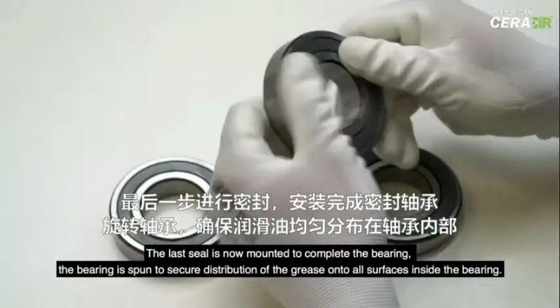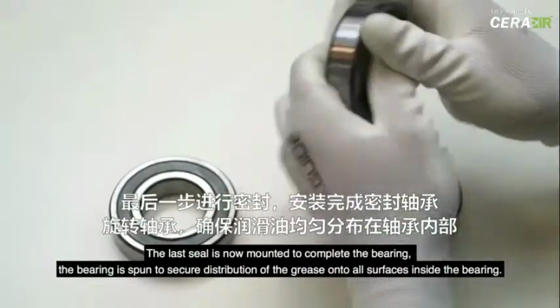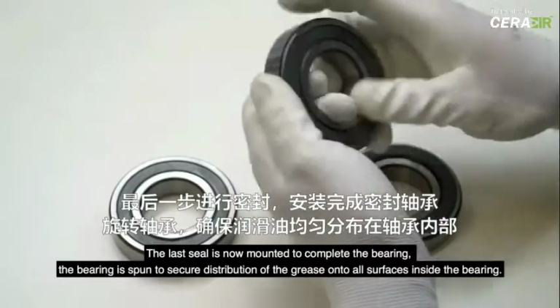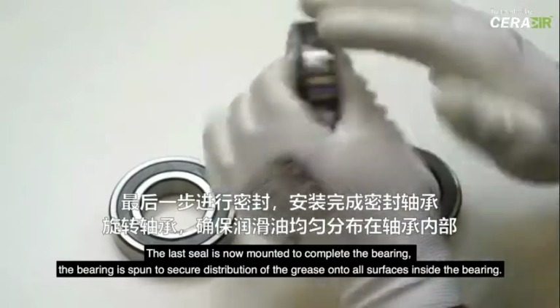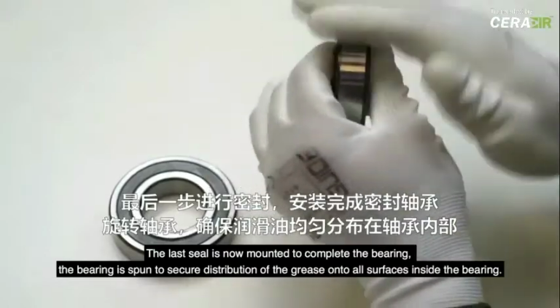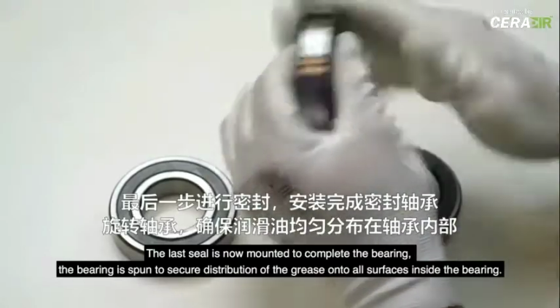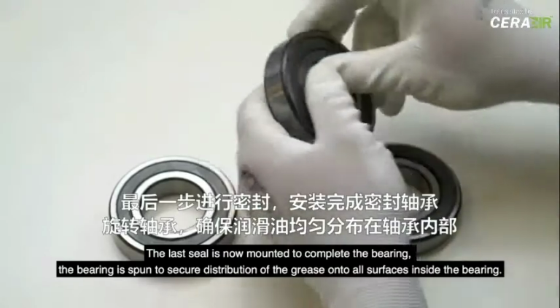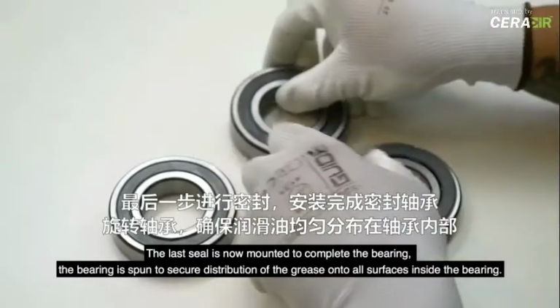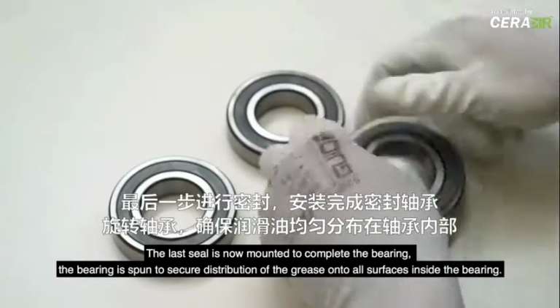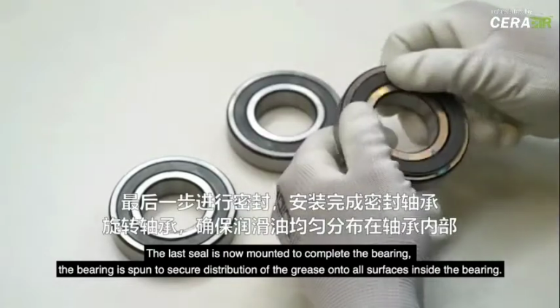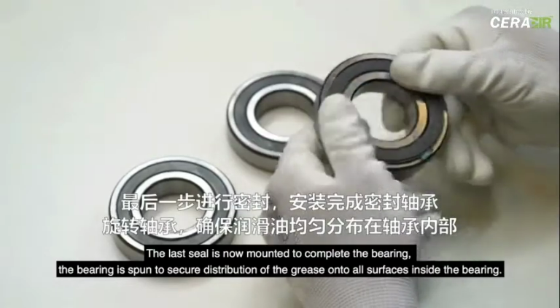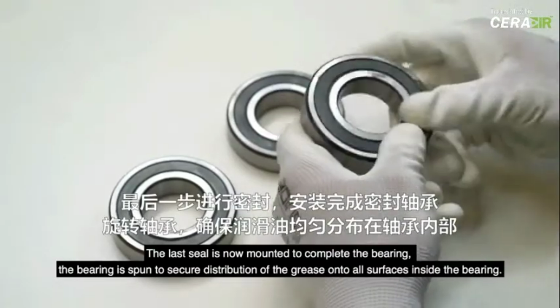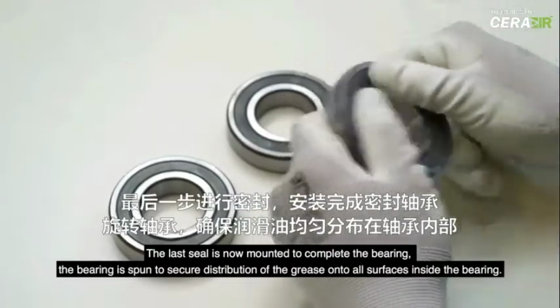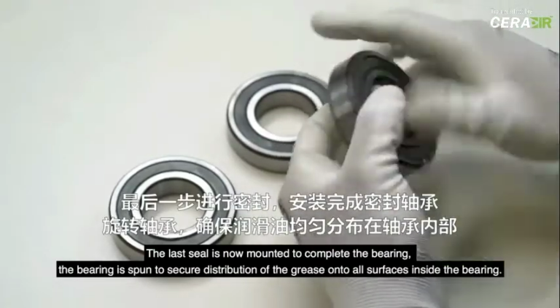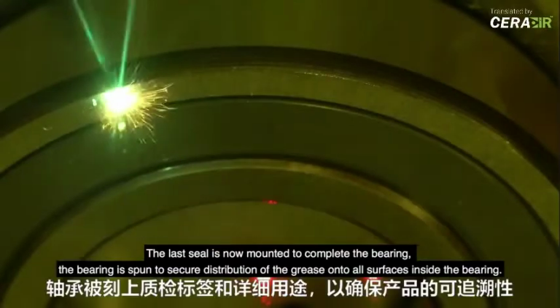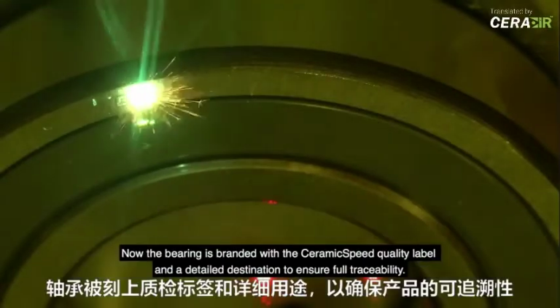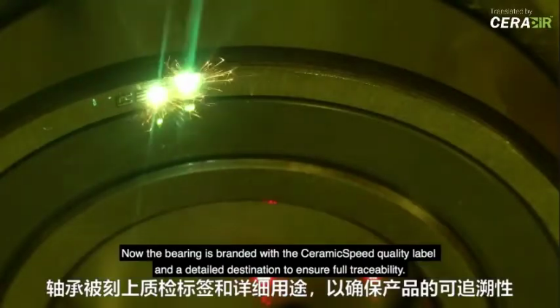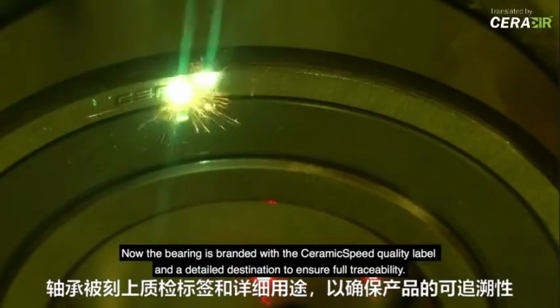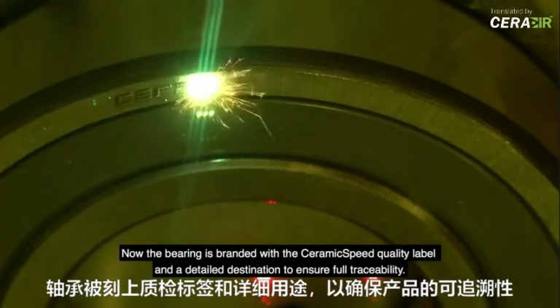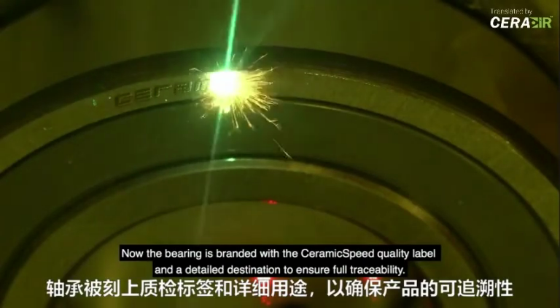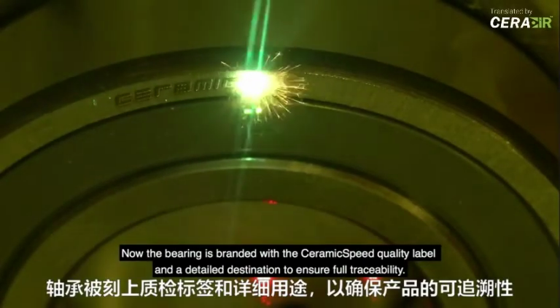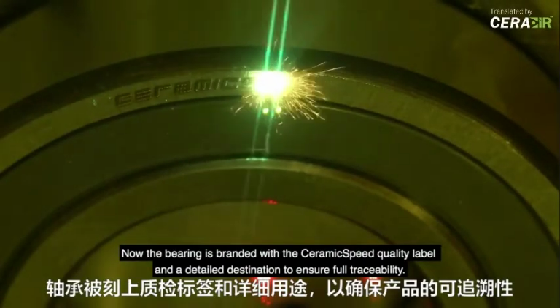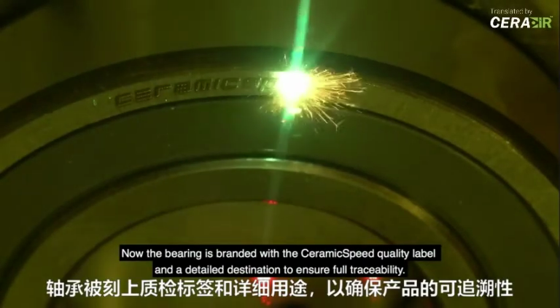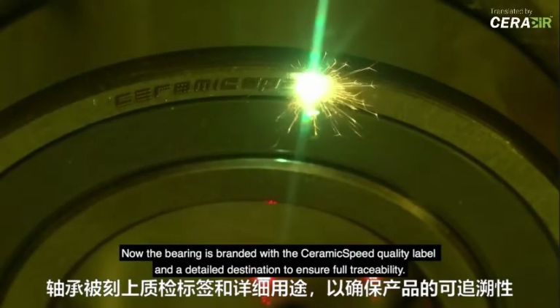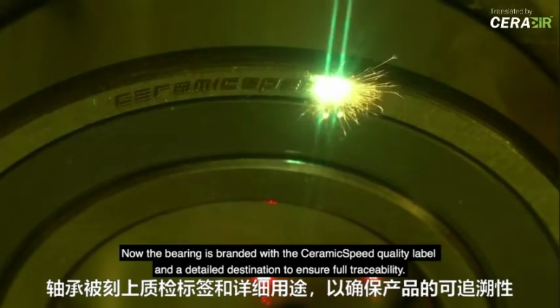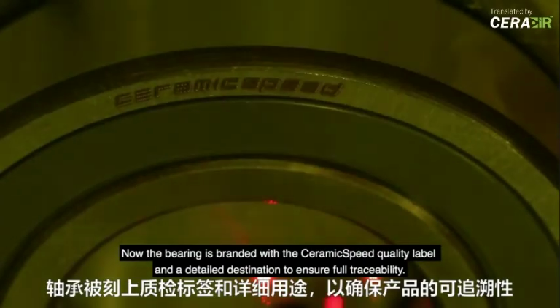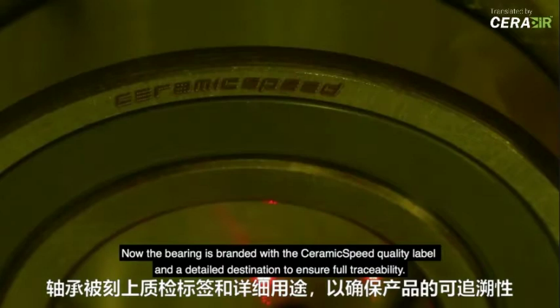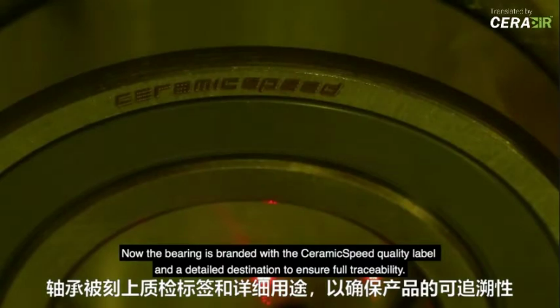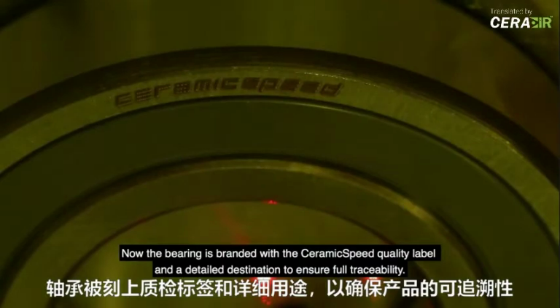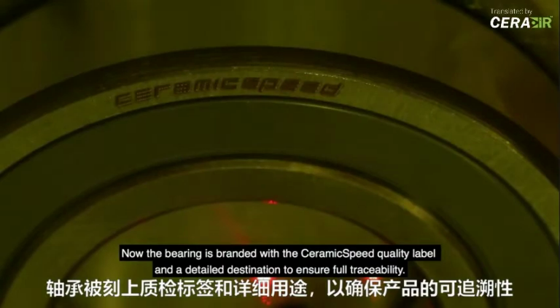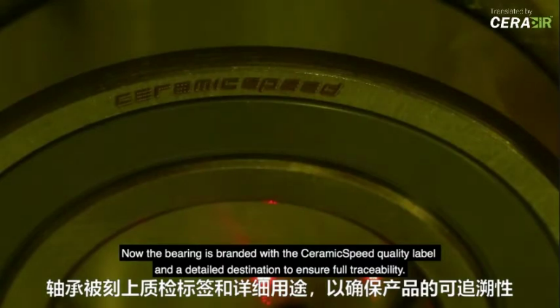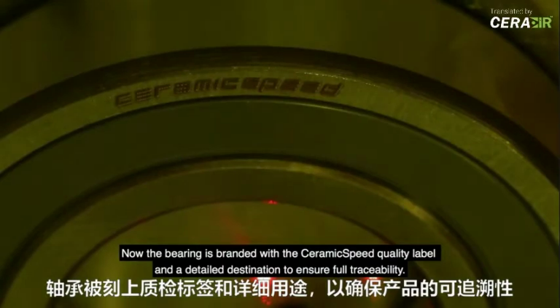The bearing is spun to secure distribution of the grease onto all surfaces inside the bearing. Now the bearing is branded with the ceramic speed quality label and a detailed designation to ensure full traceability.